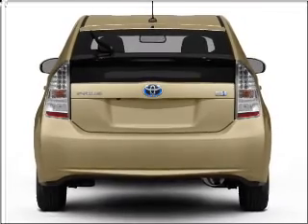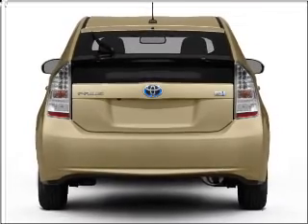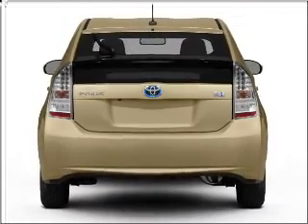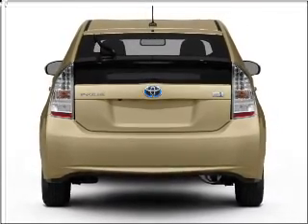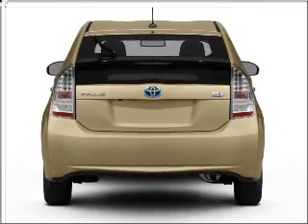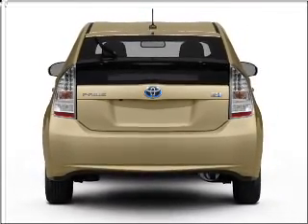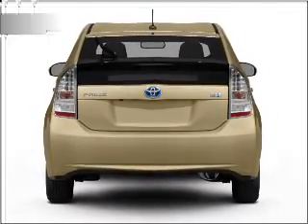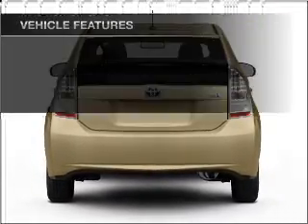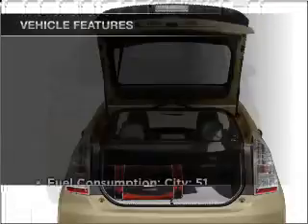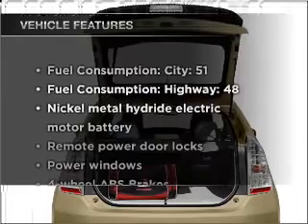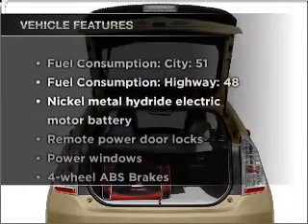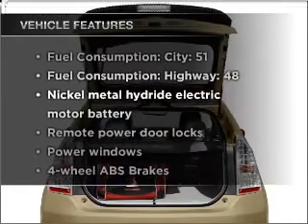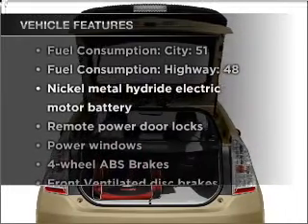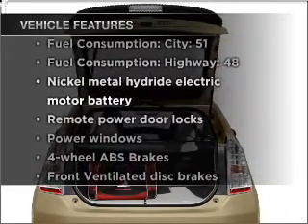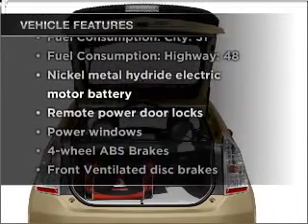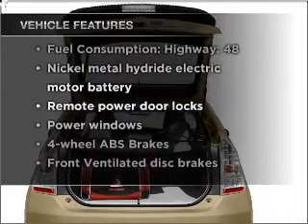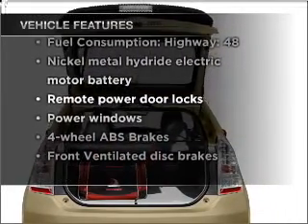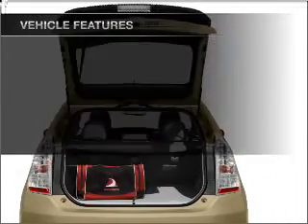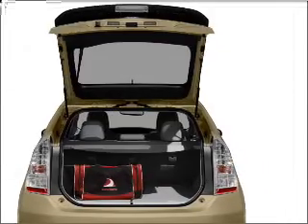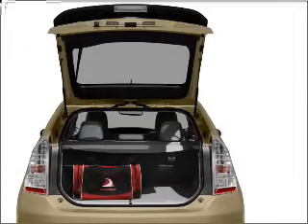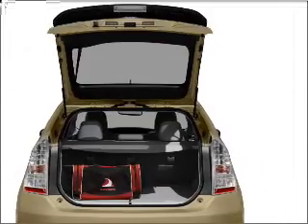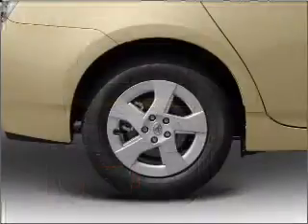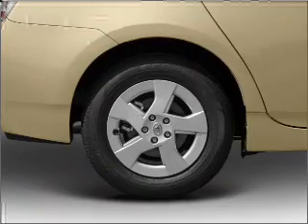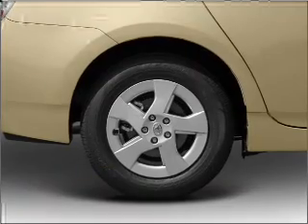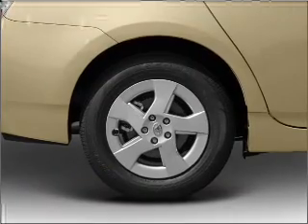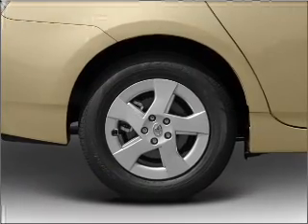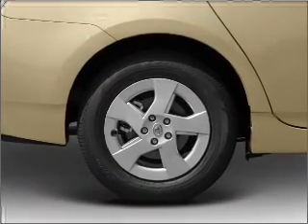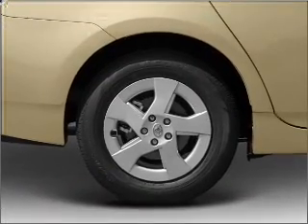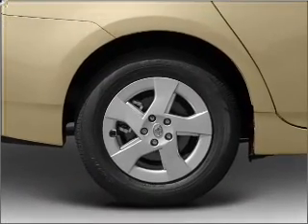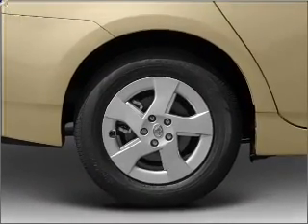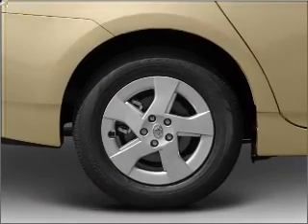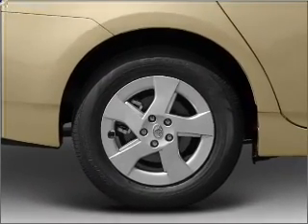Brake safely with the anti-lock braking system. Plus, enjoy these notable features that are included in this vehicle: air conditioning, power door locks, power windows, power steering, power mirrors, and an AM/FM stereo with an MP3 player.